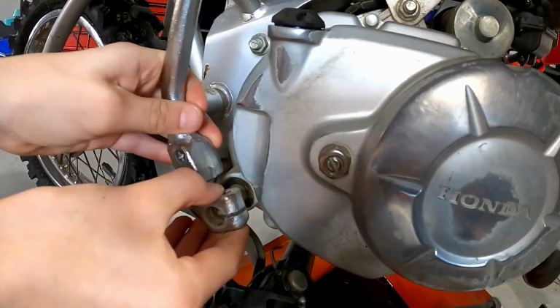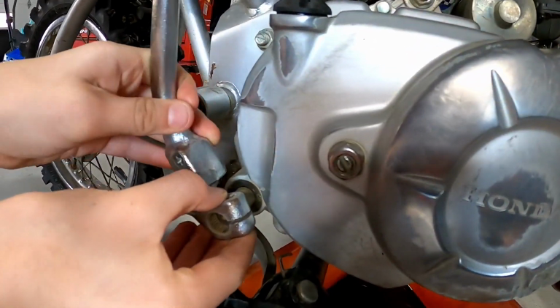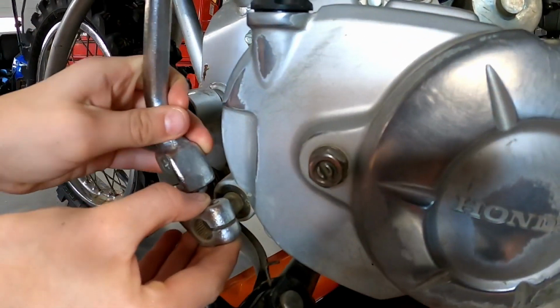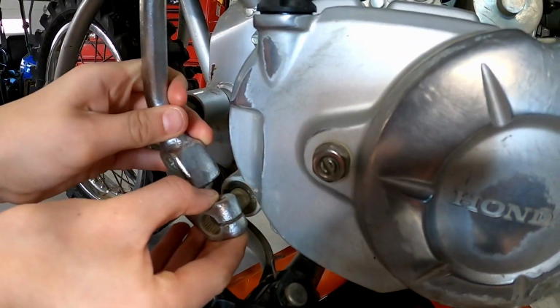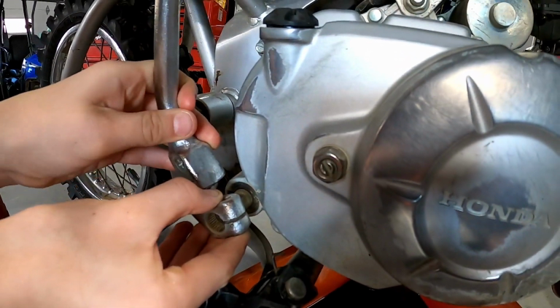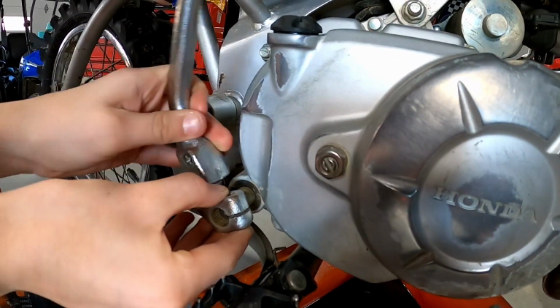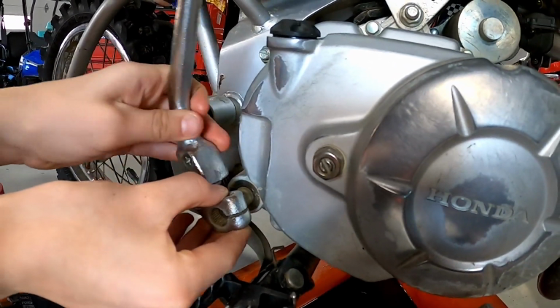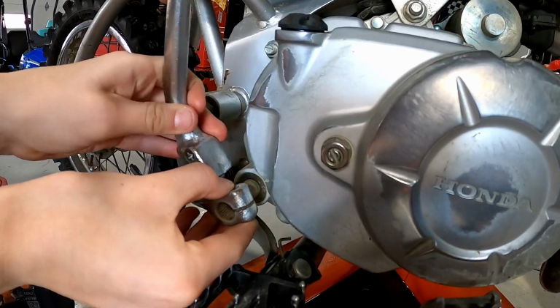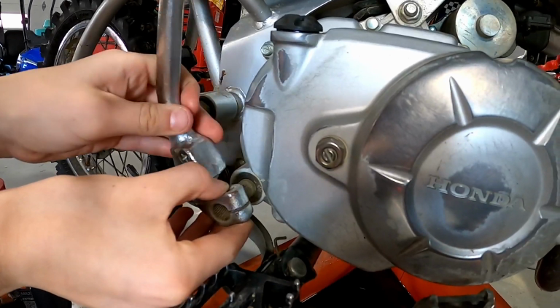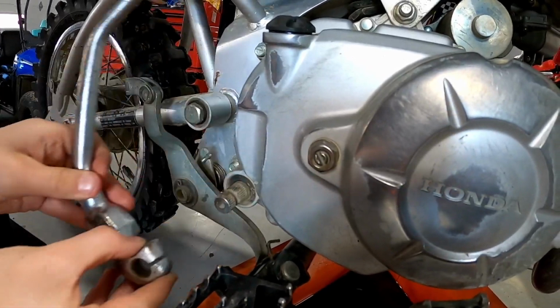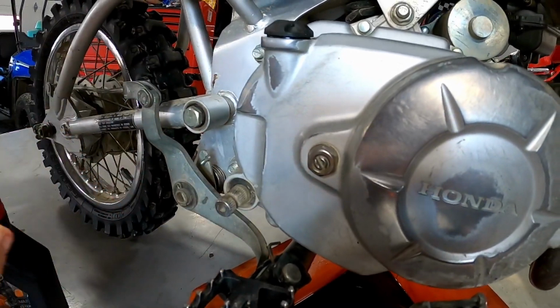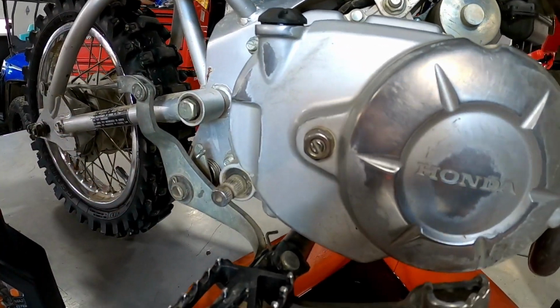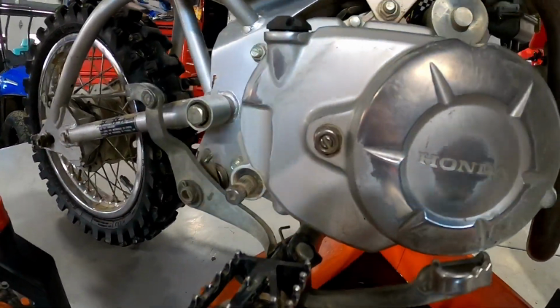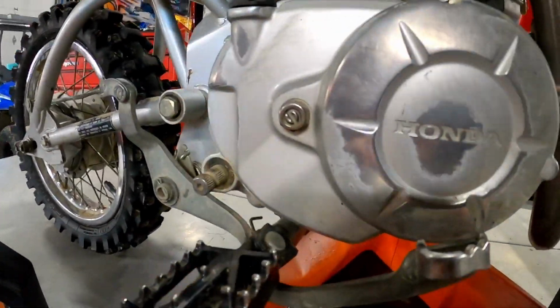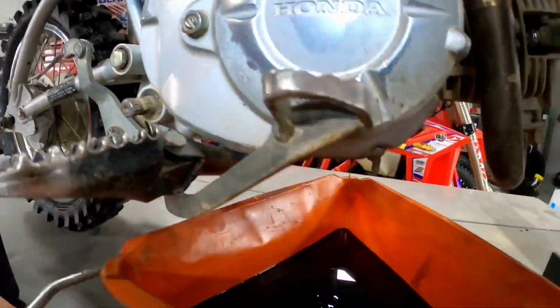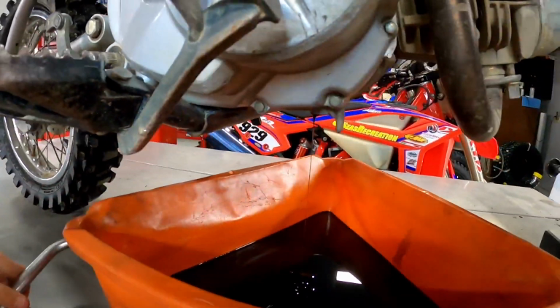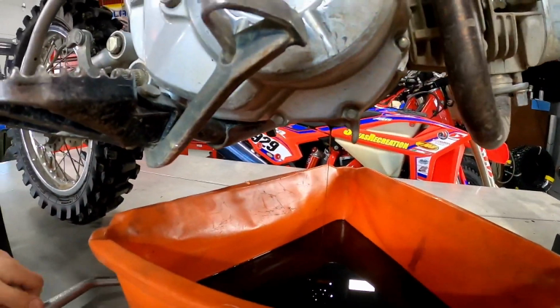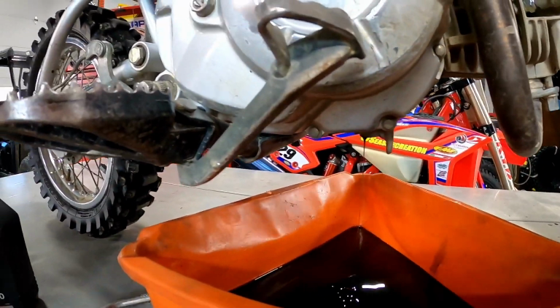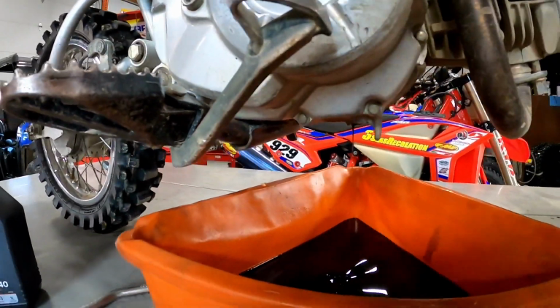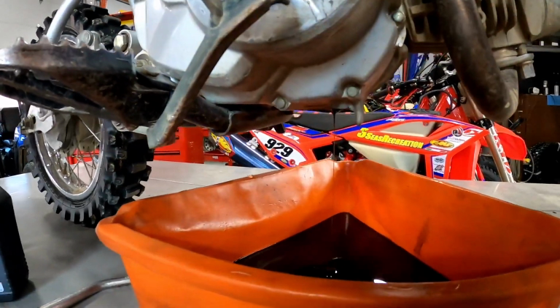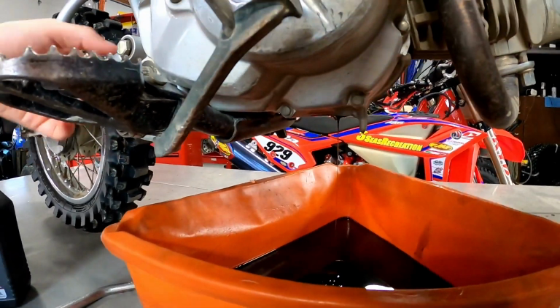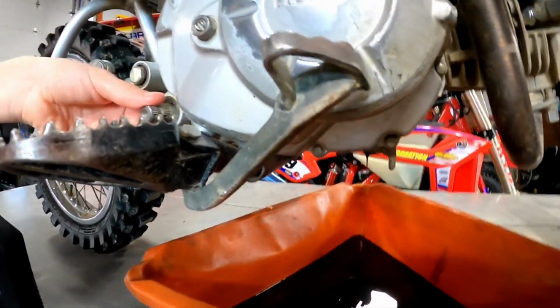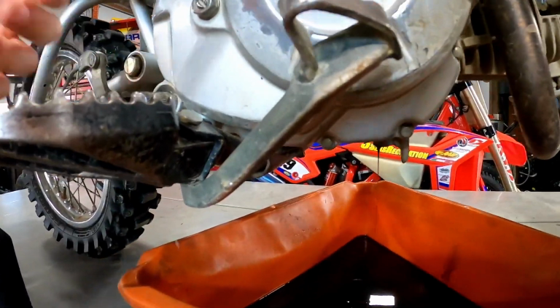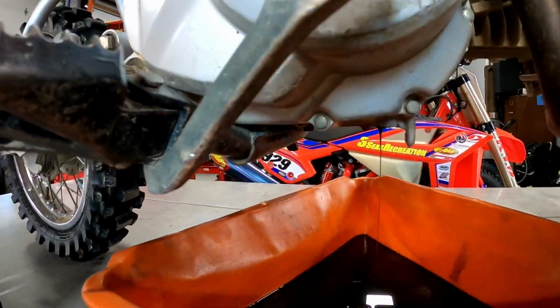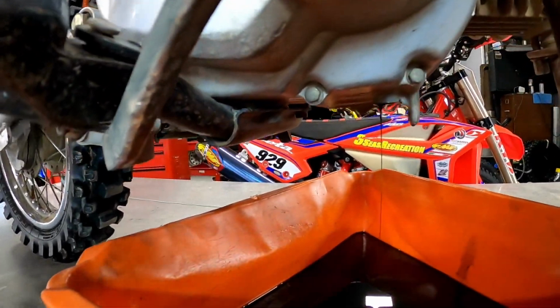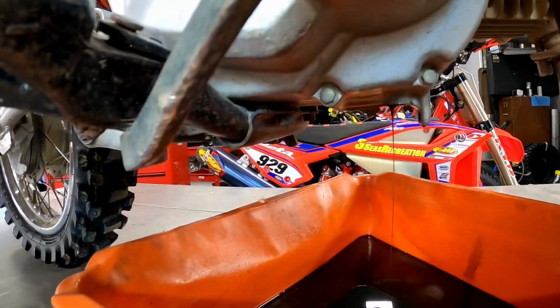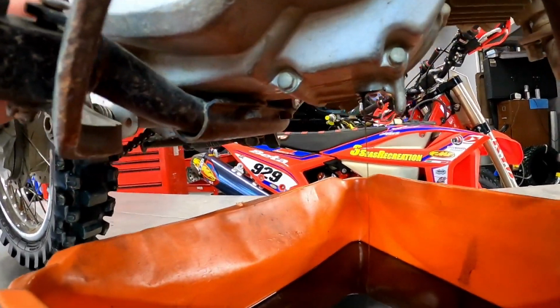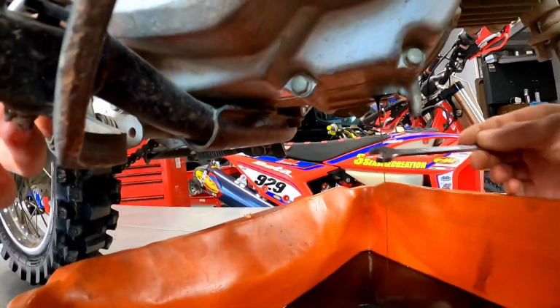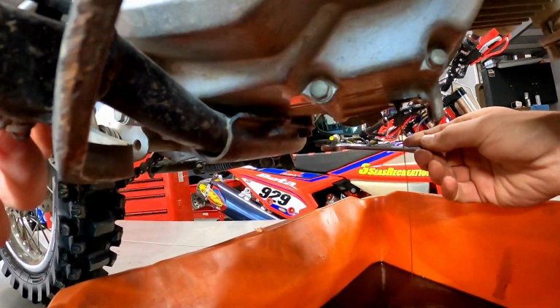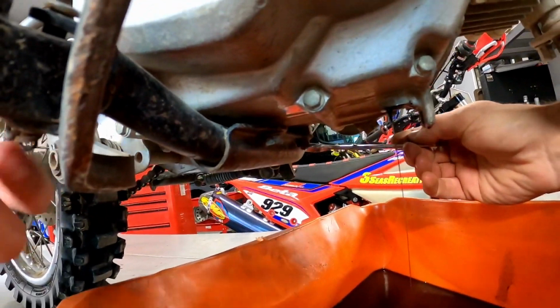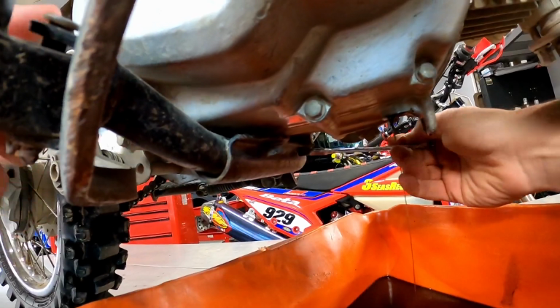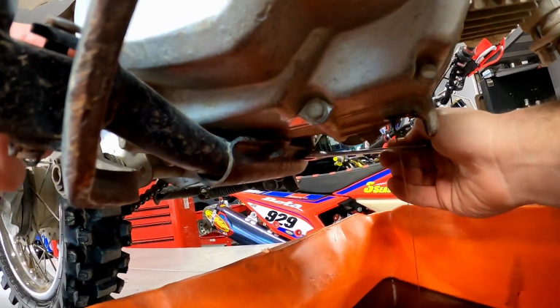It's almost out — yep, perfect. The oil is still draining here, so what we'll do is take these four 12 millimeter bolts out.